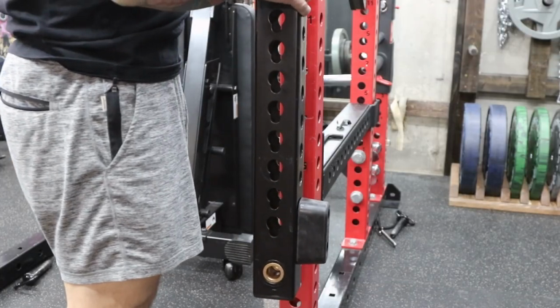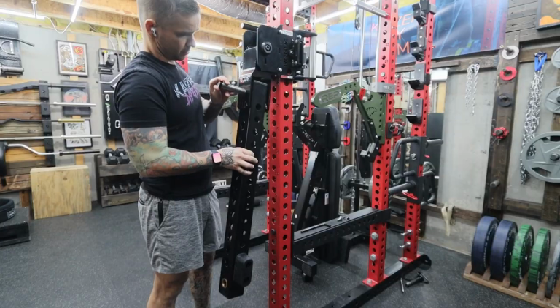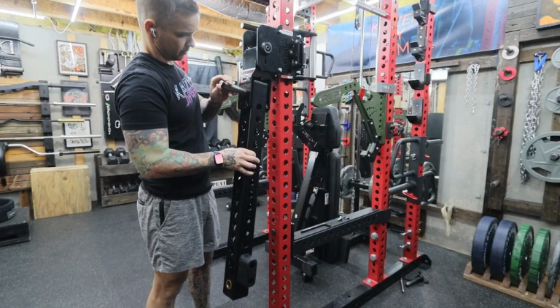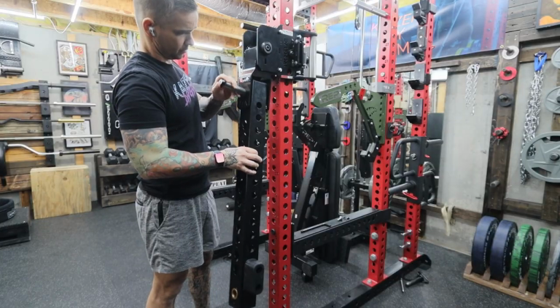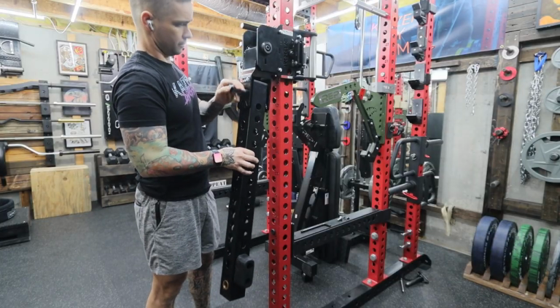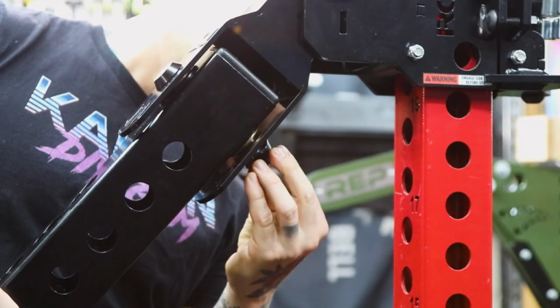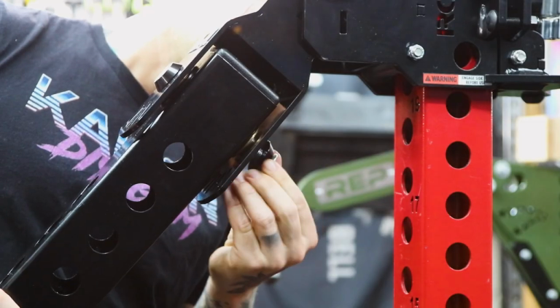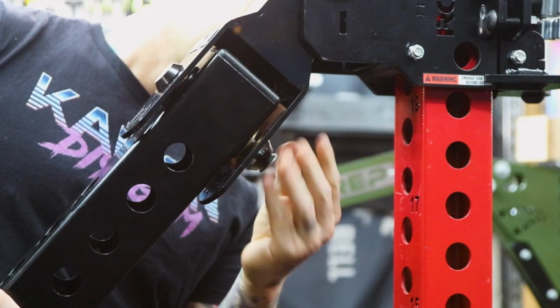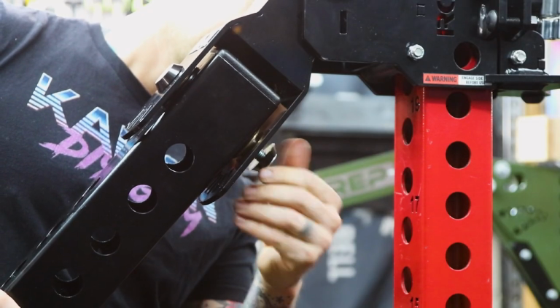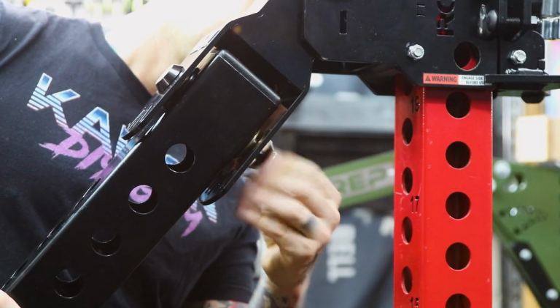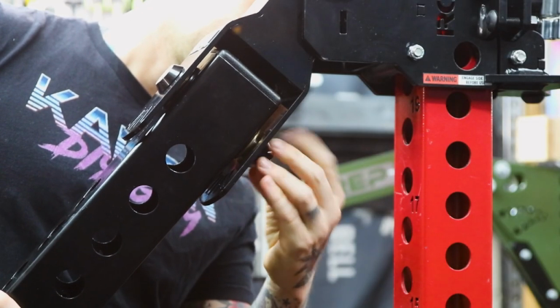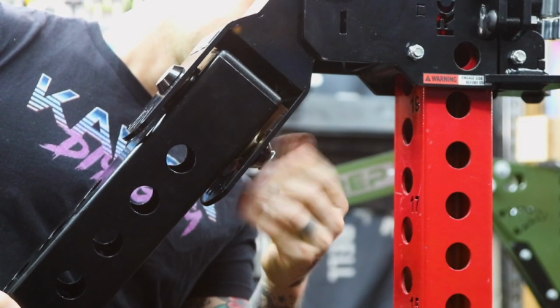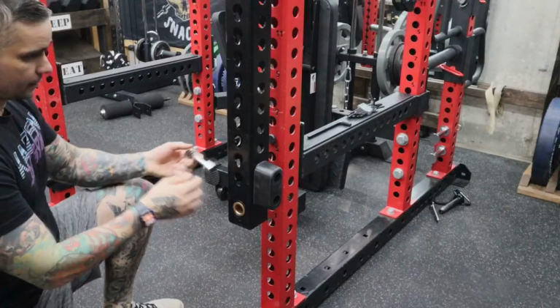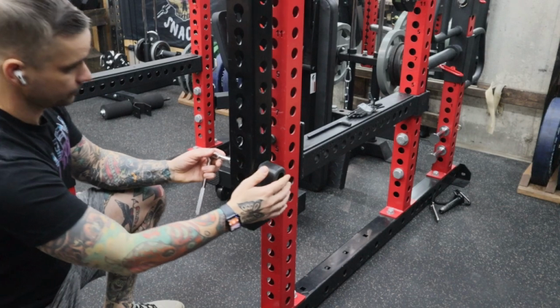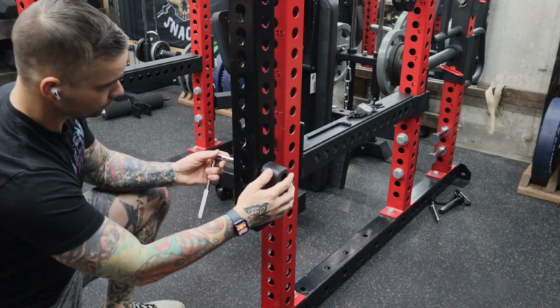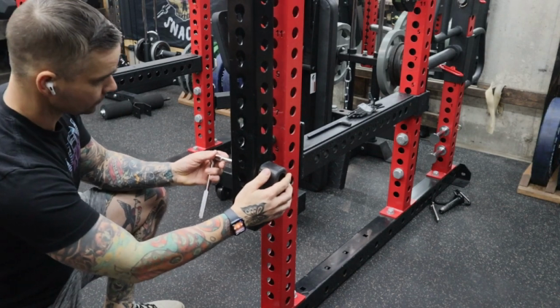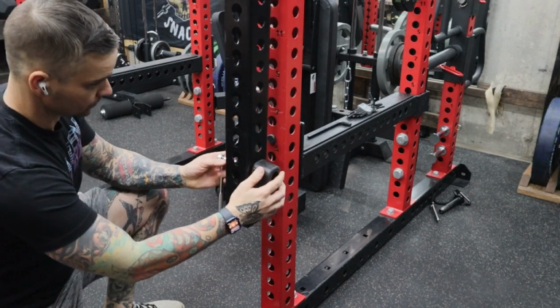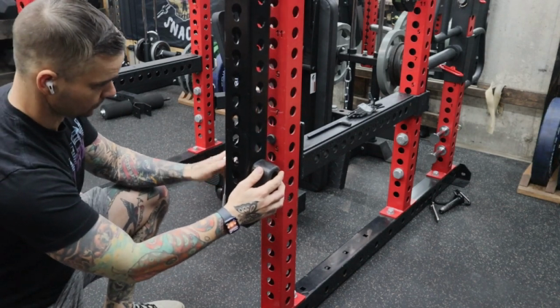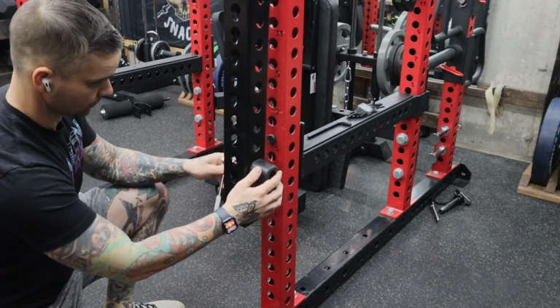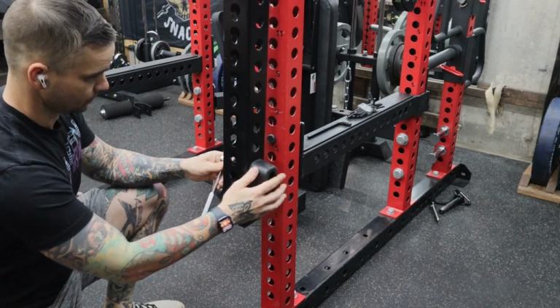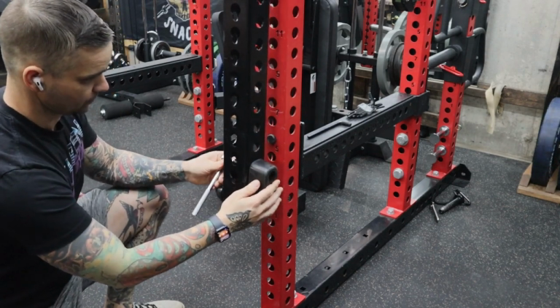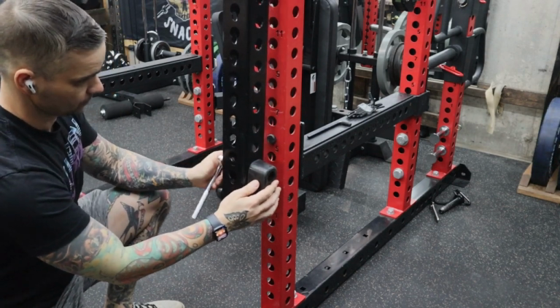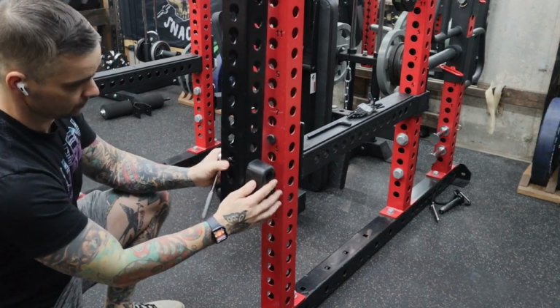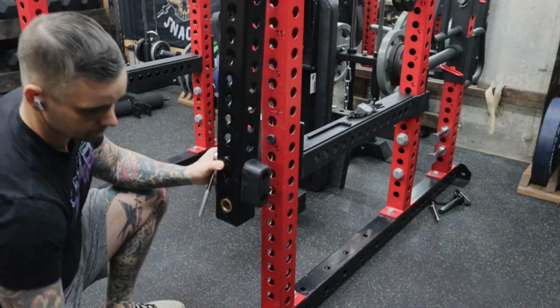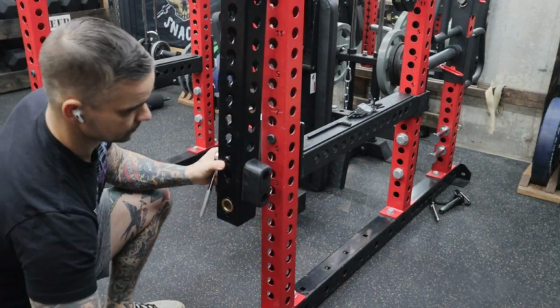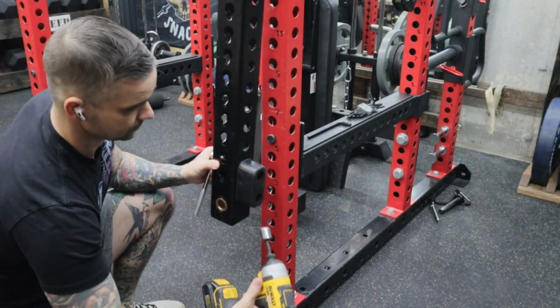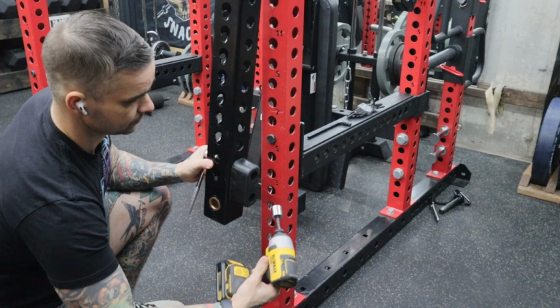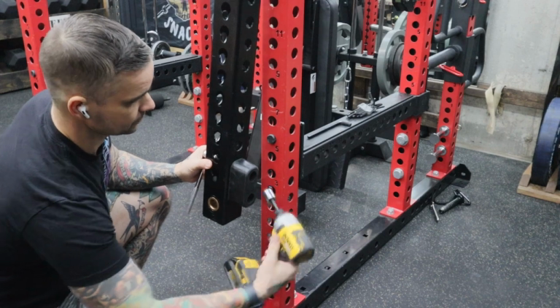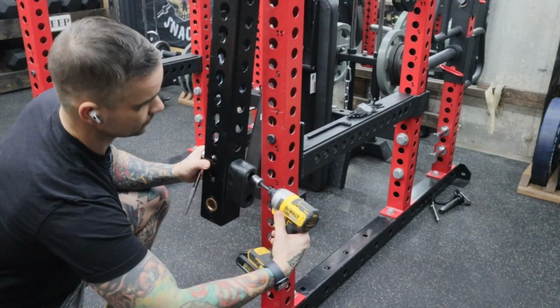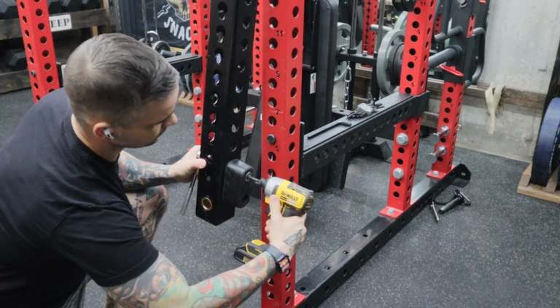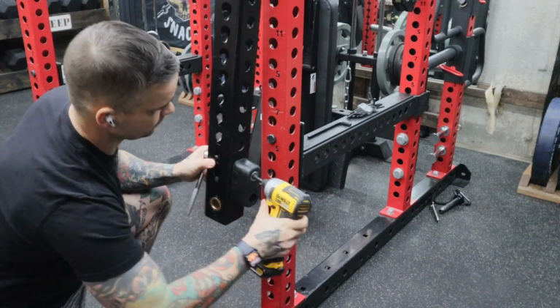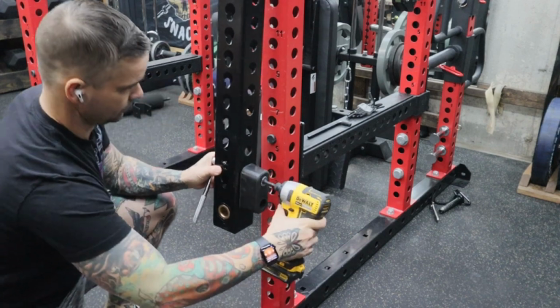Once it is in place, reinsert the steel rod and tighten the bolts. Adding the additional hinge causes the arm to rotate 90 degrees, which means the bumpers on the arms will no longer be against the rack. This is an easy fix.